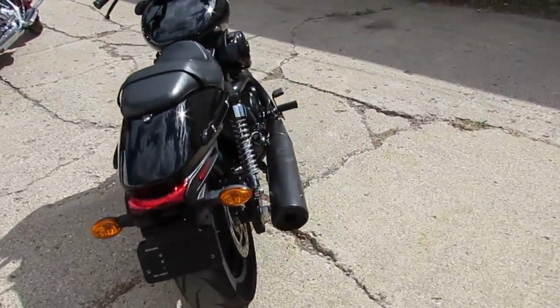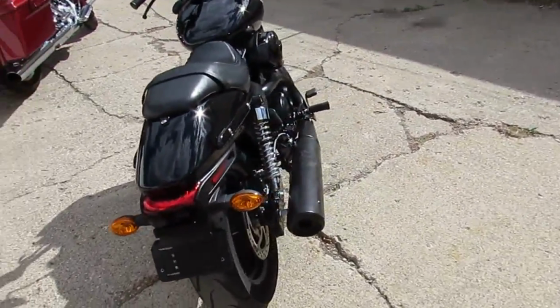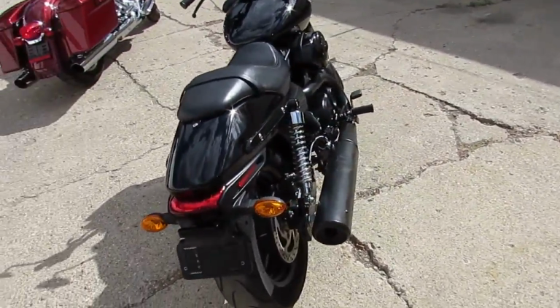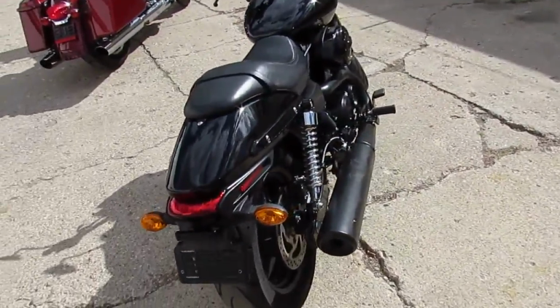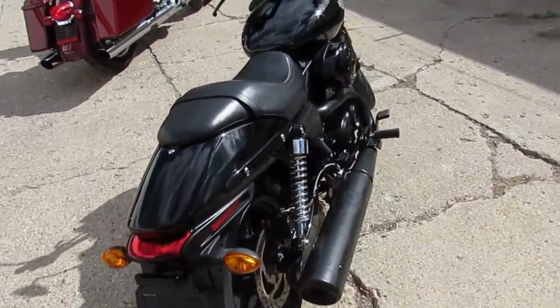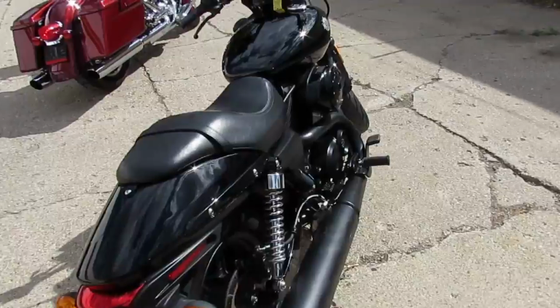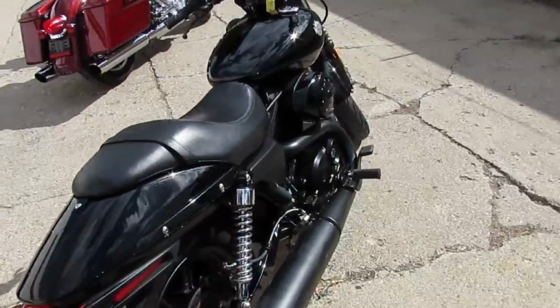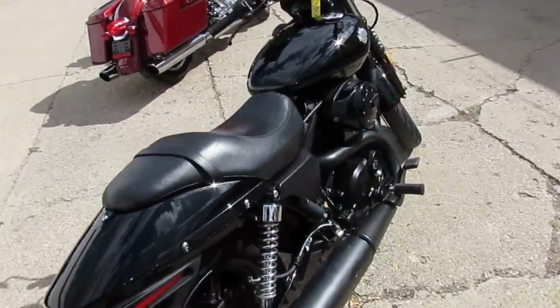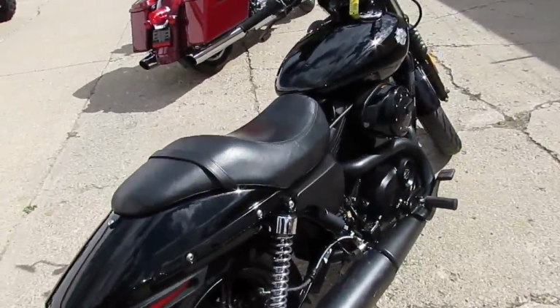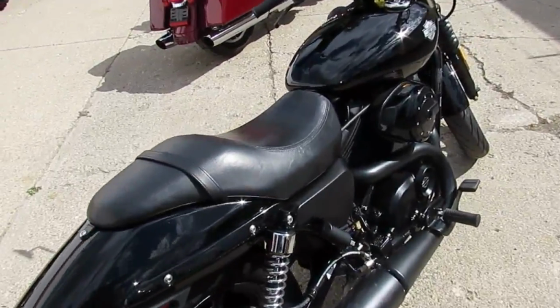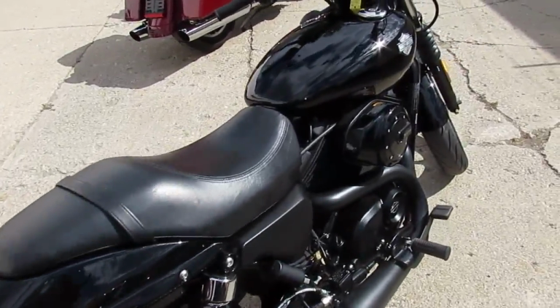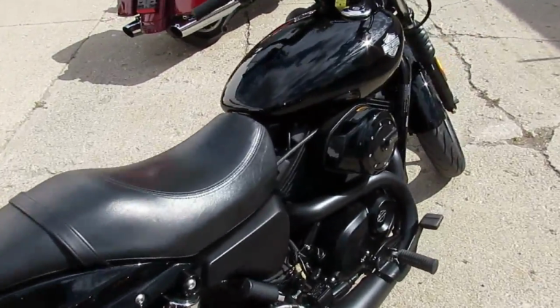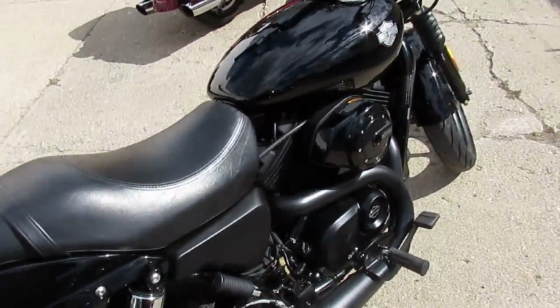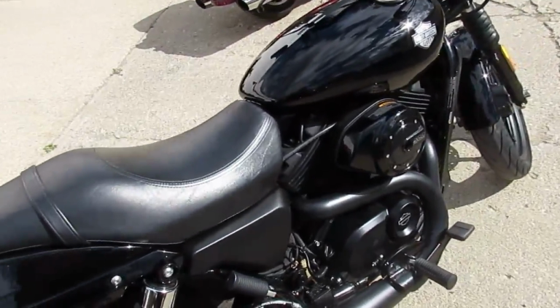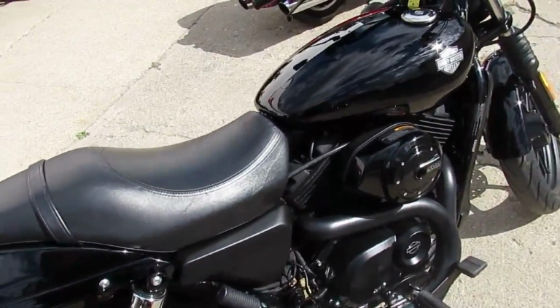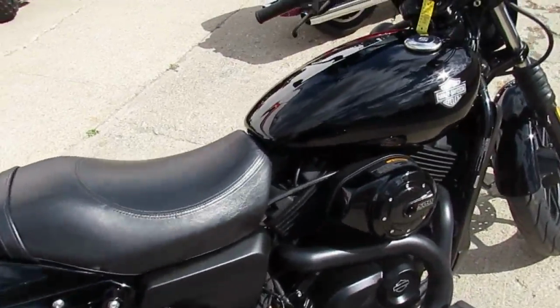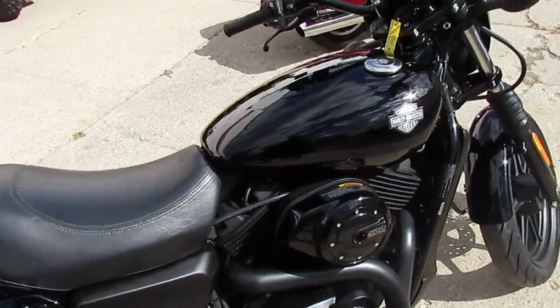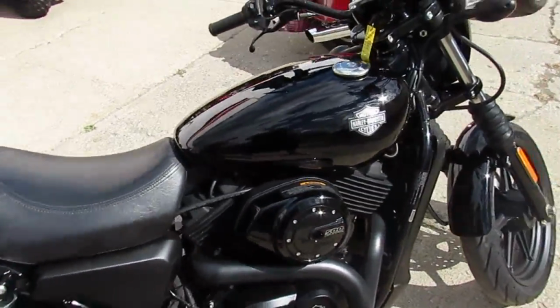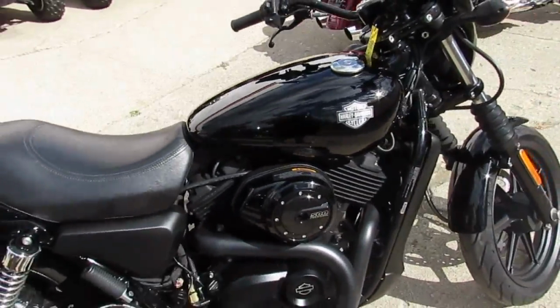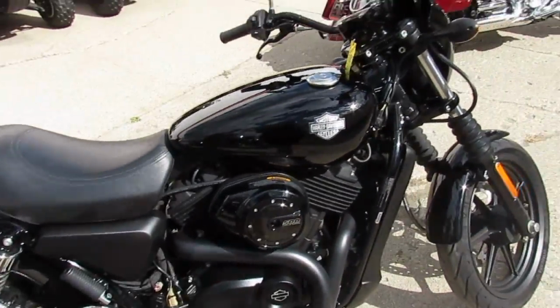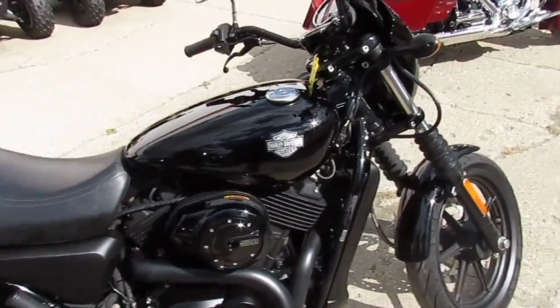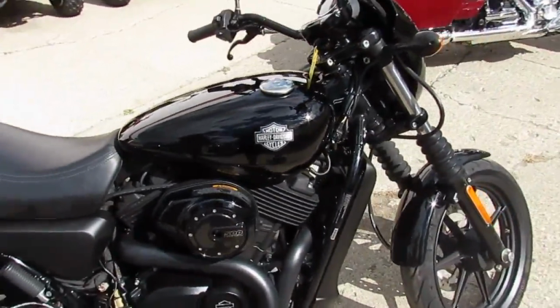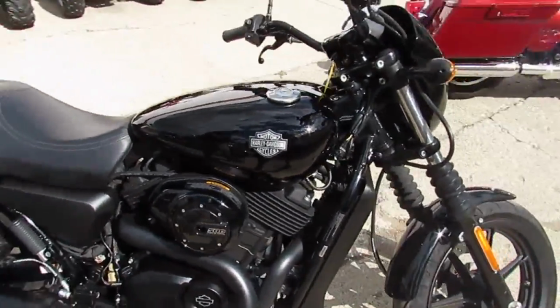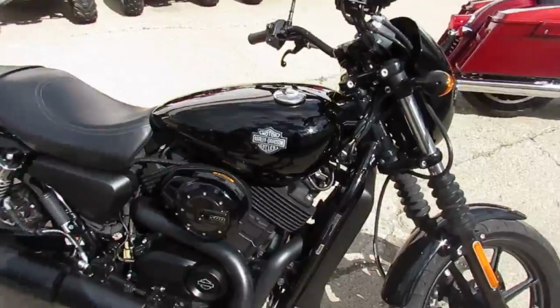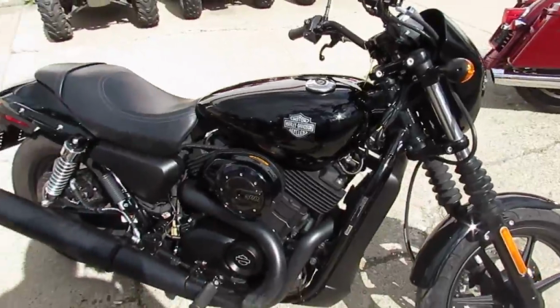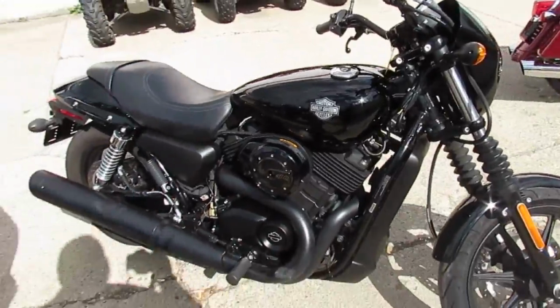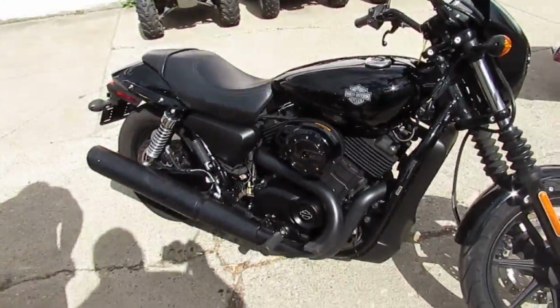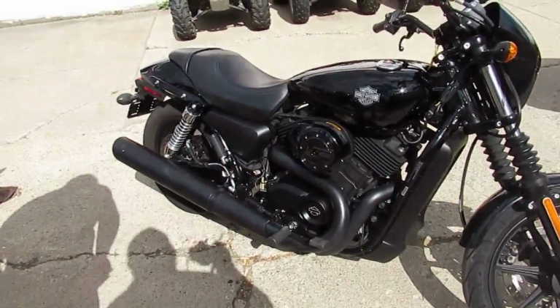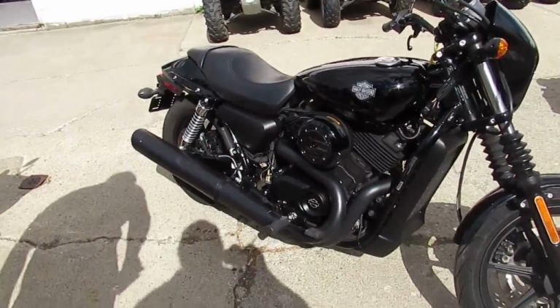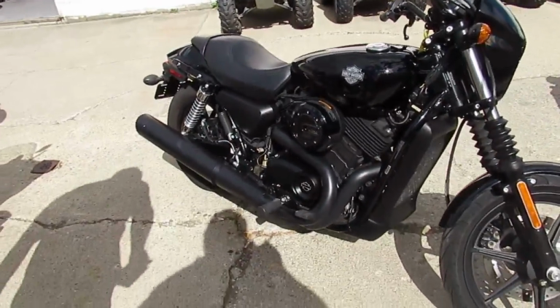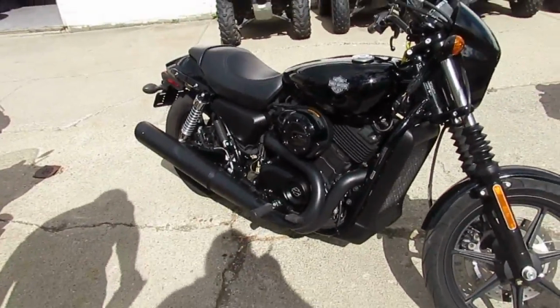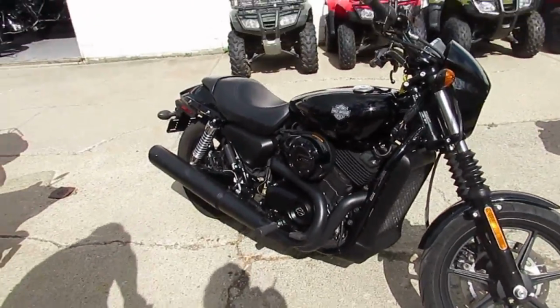We can help with out-of-state financing and assist in nationwide shipping. The one we're doing a video on is a 2015 Harley Street 500.